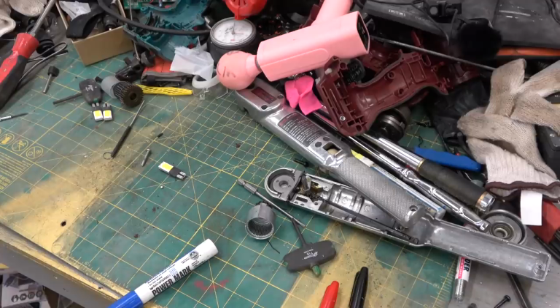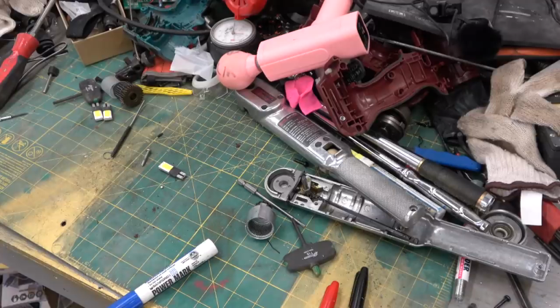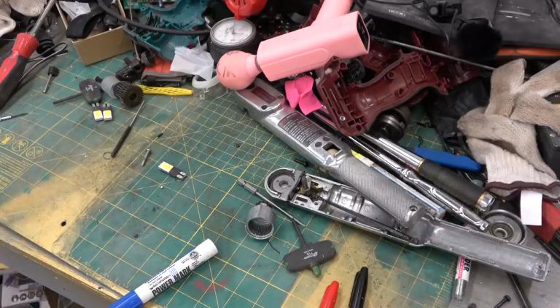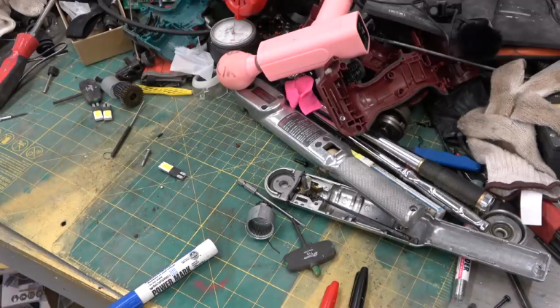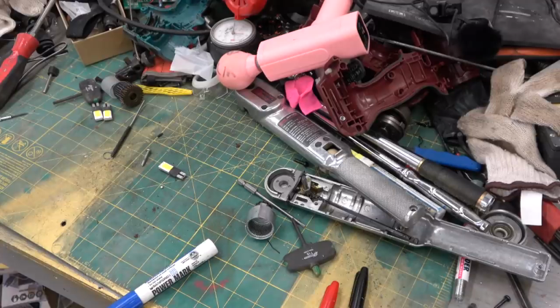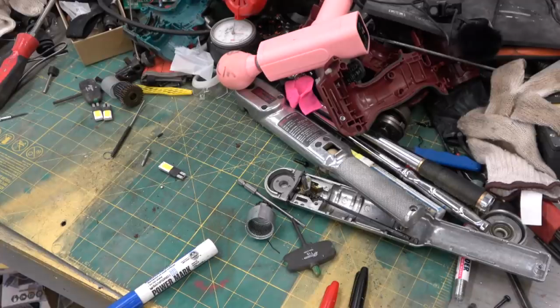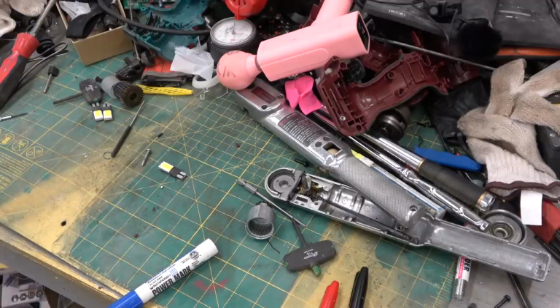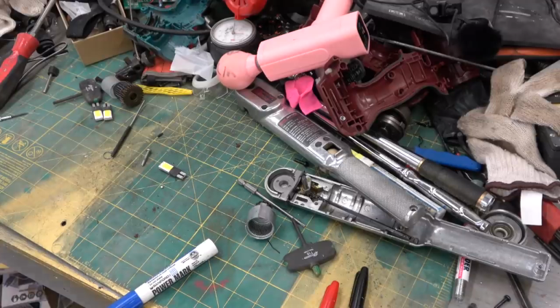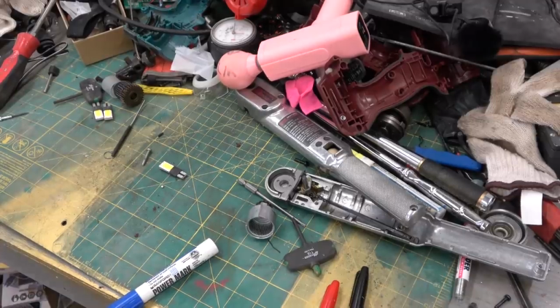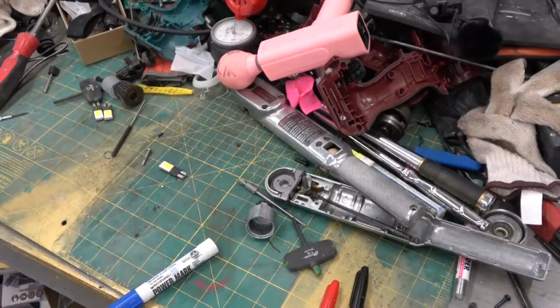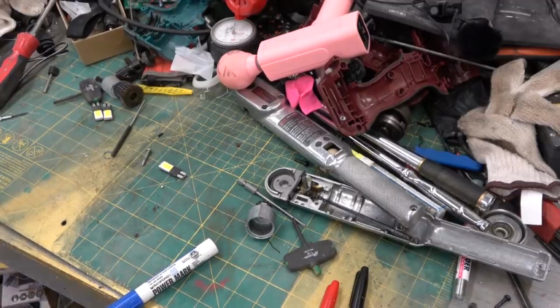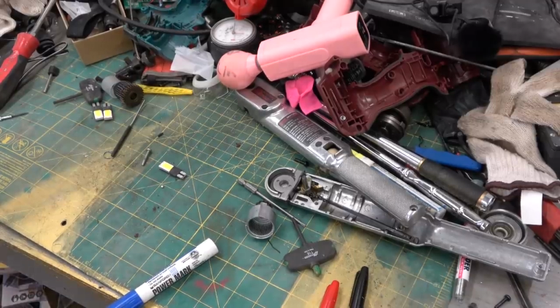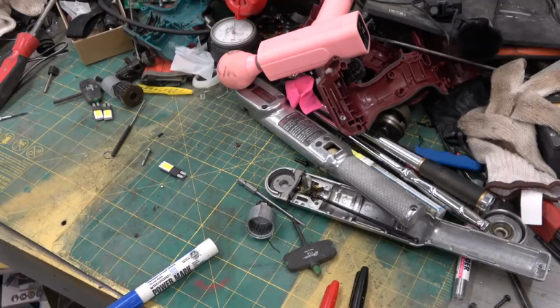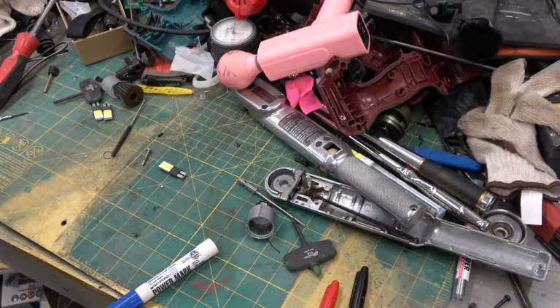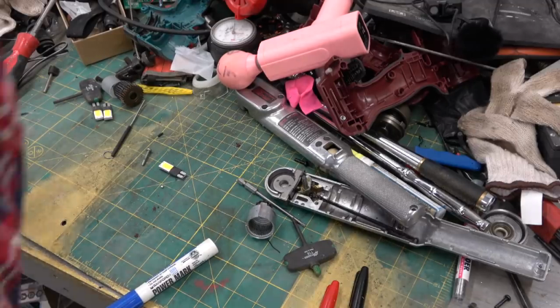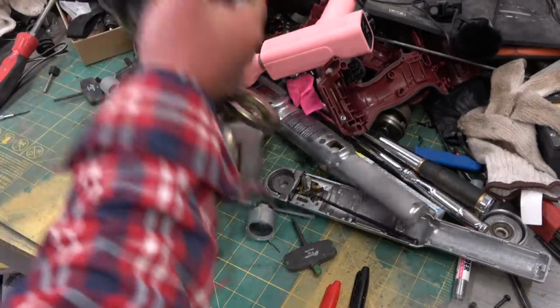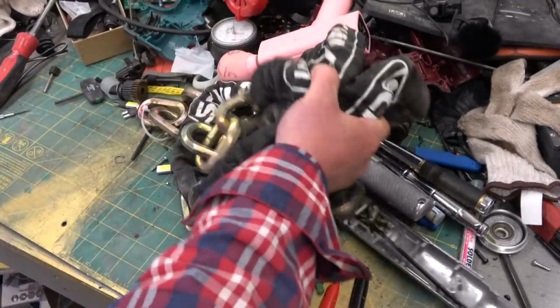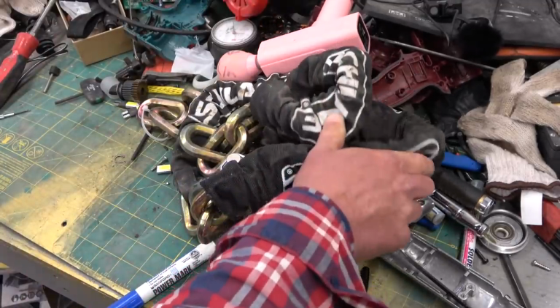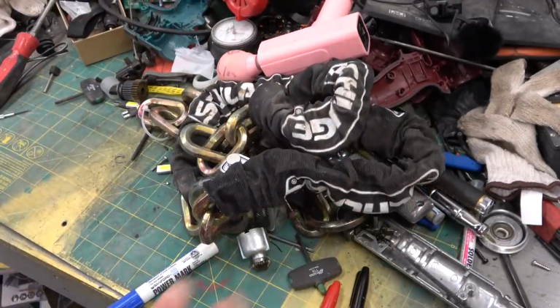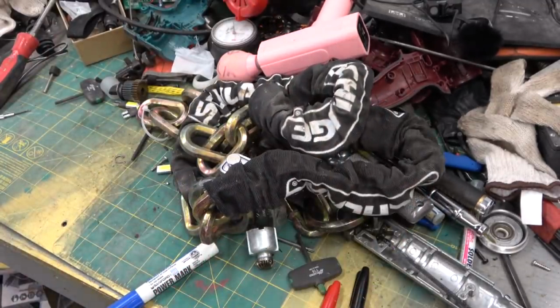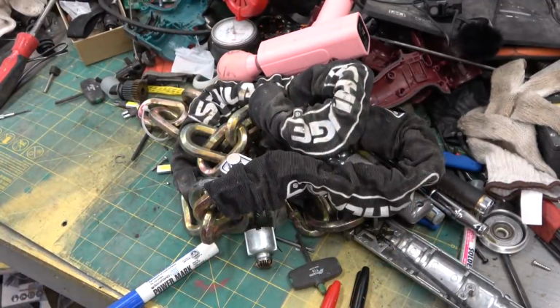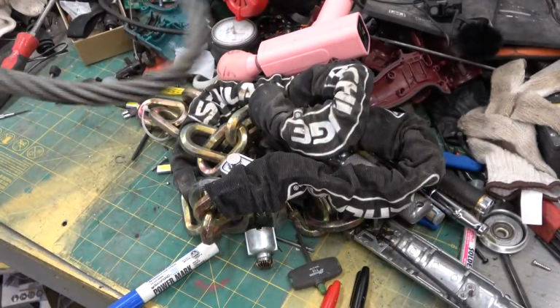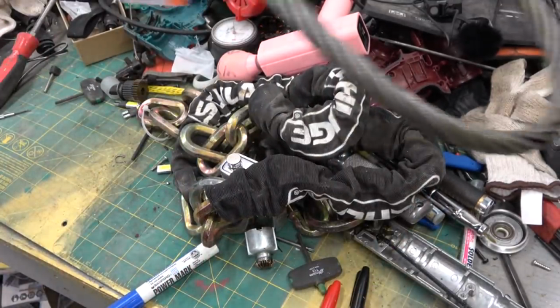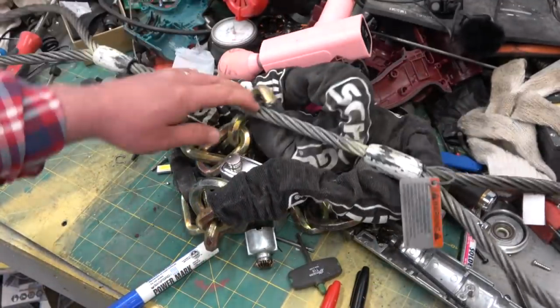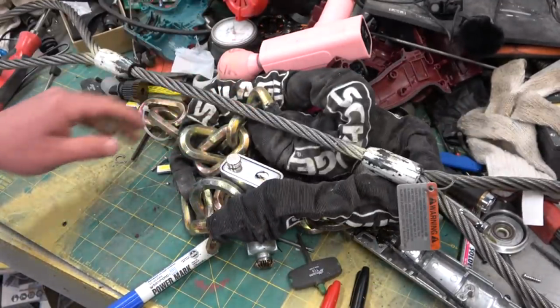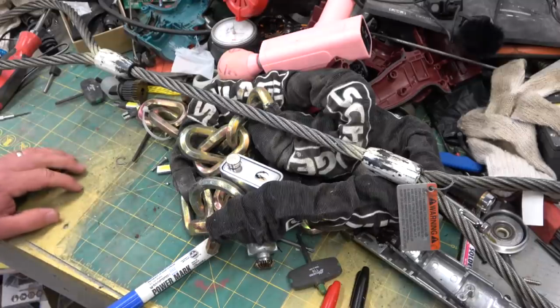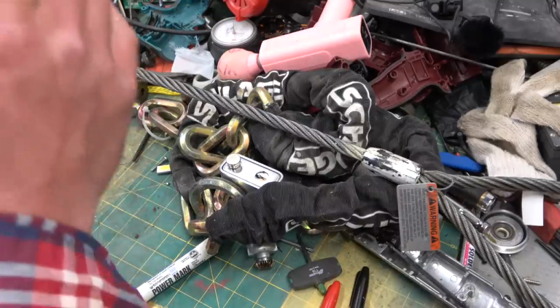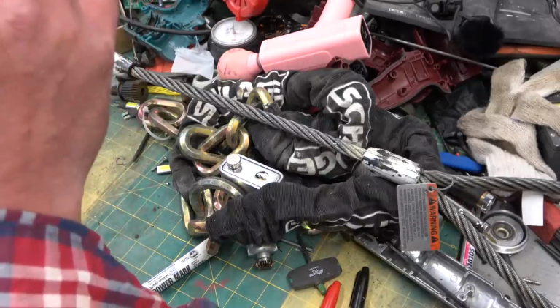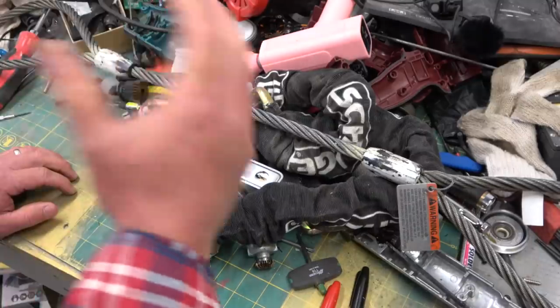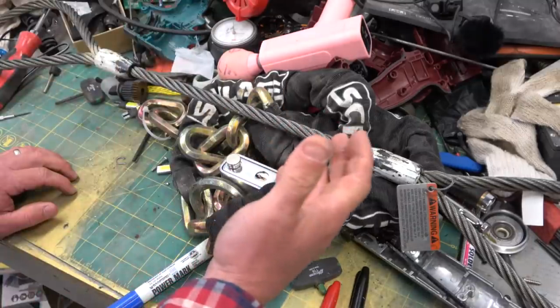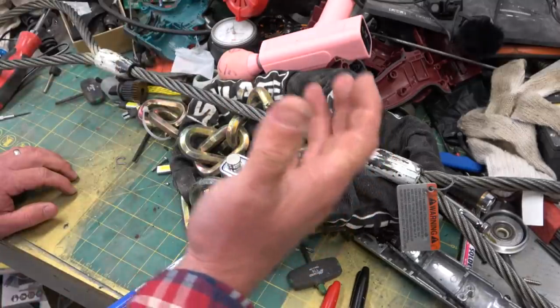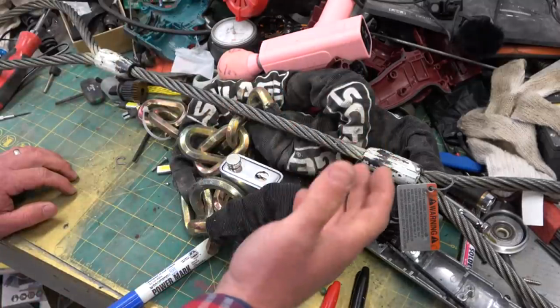A fella sent me this over the weekend — sad news. 14 bodies laid asunder in a tin trap at the base of an Italian mountainside. When will we ever learn?